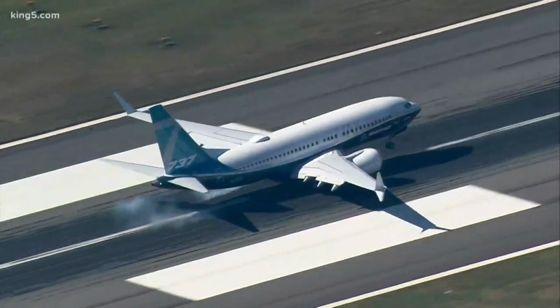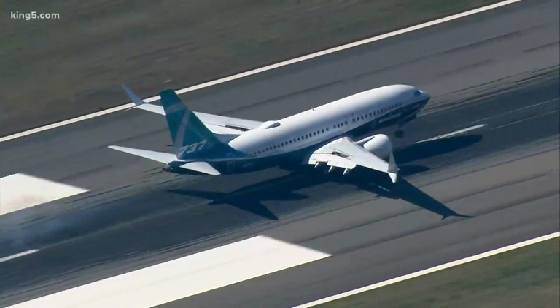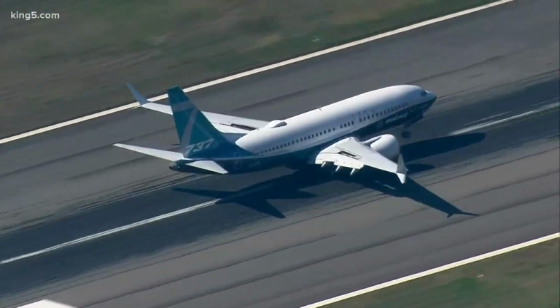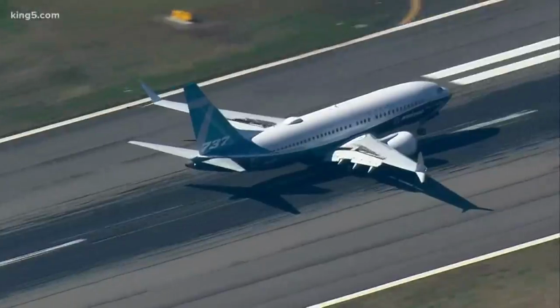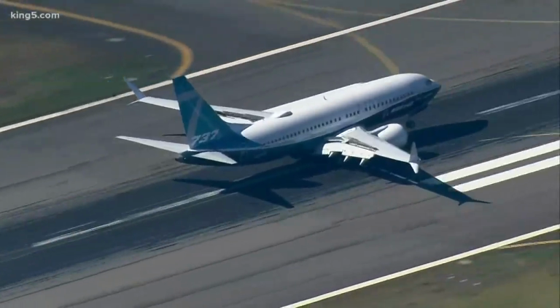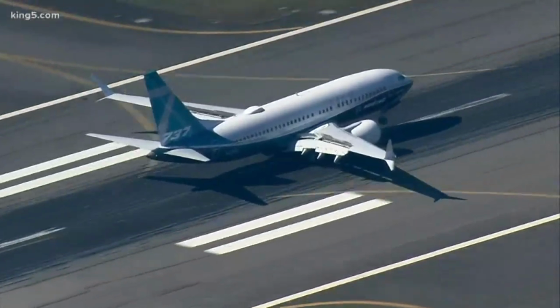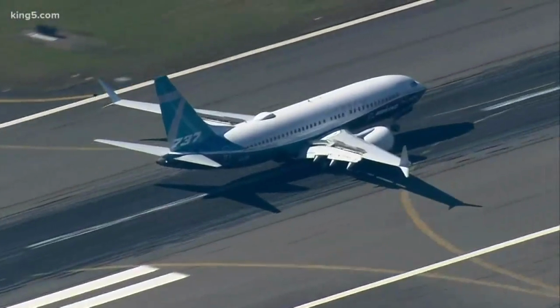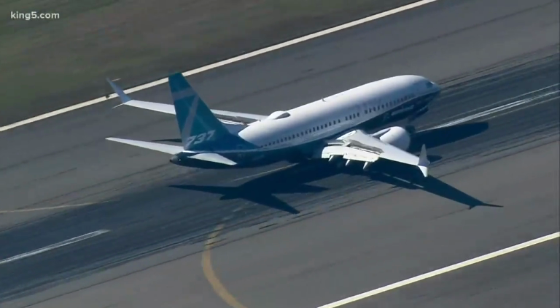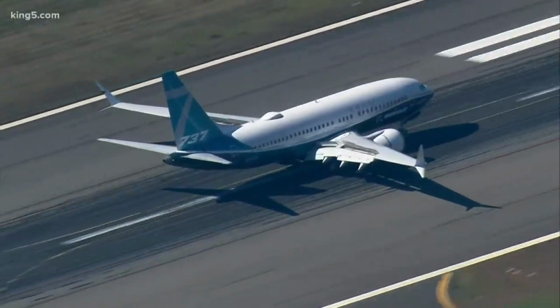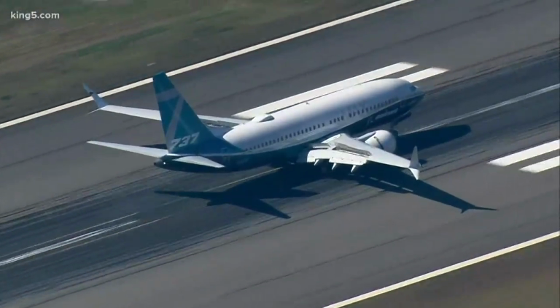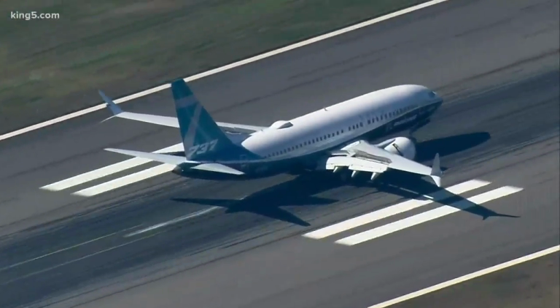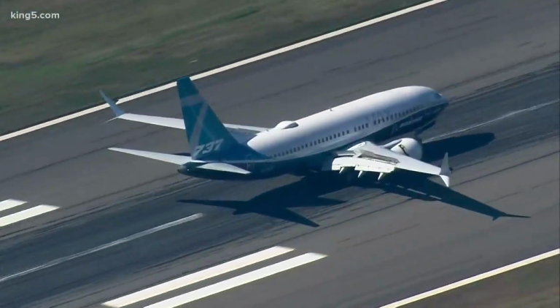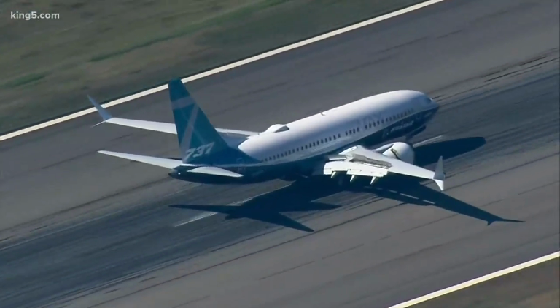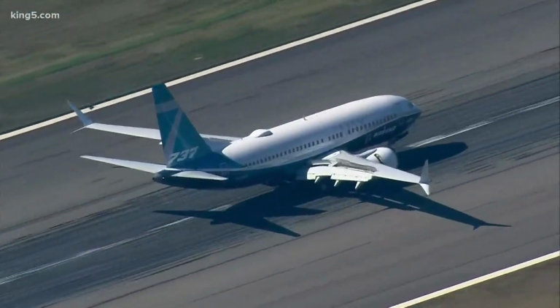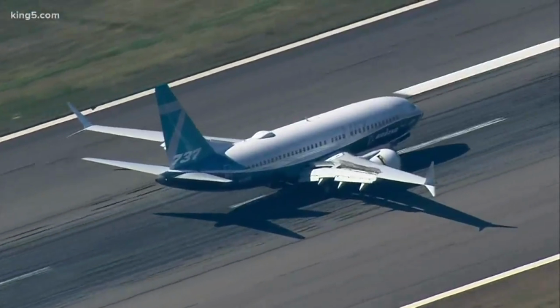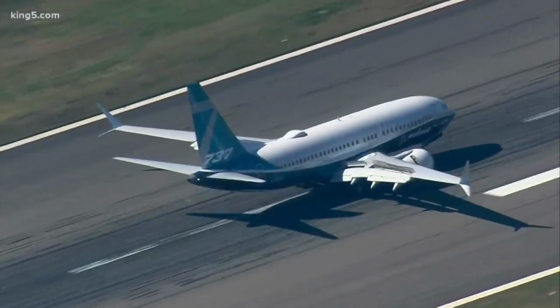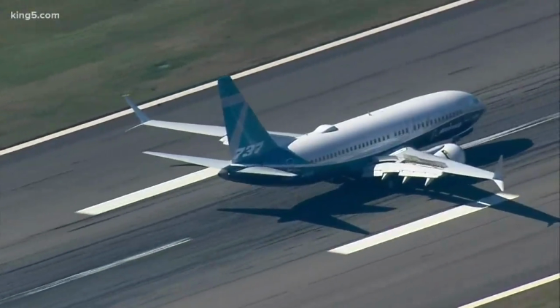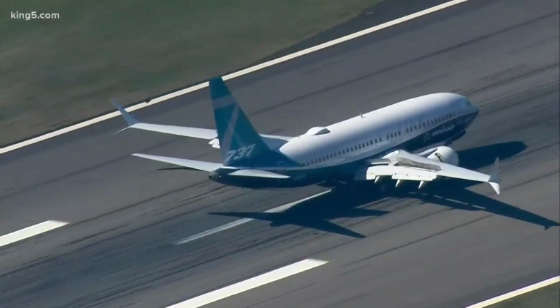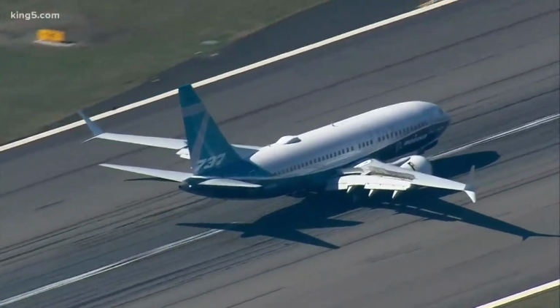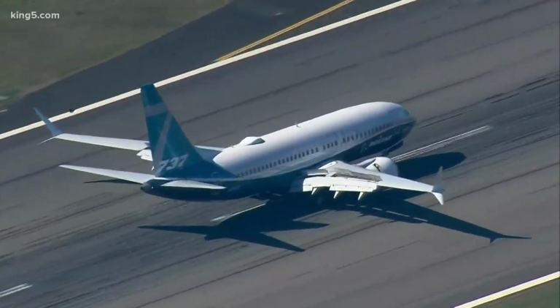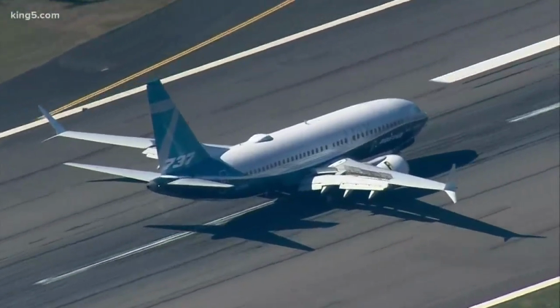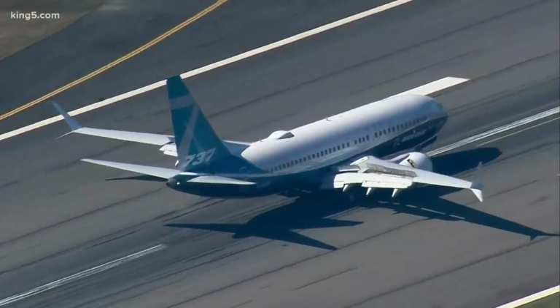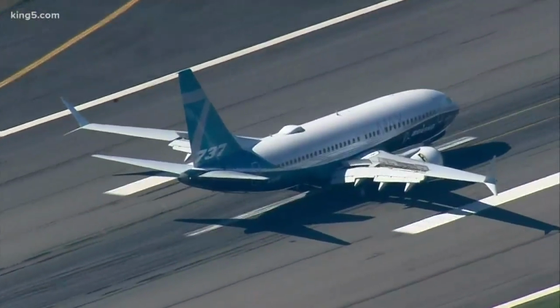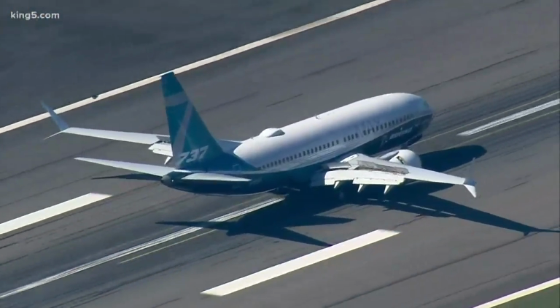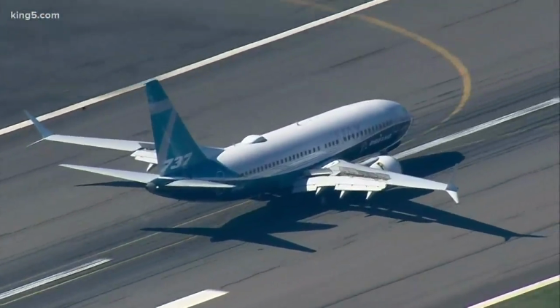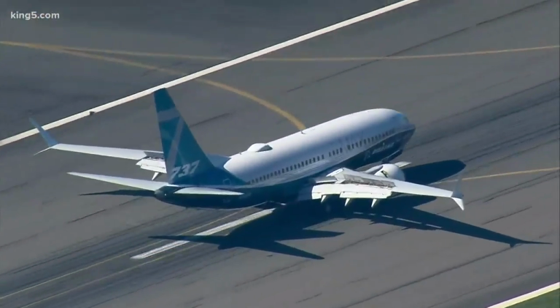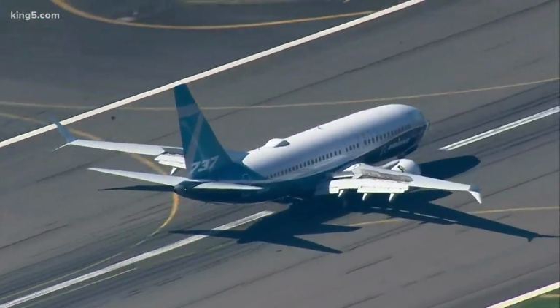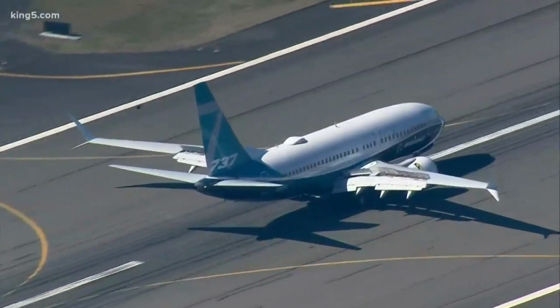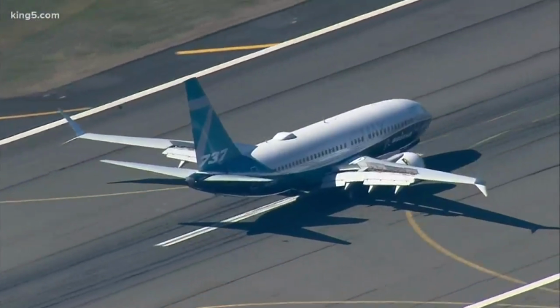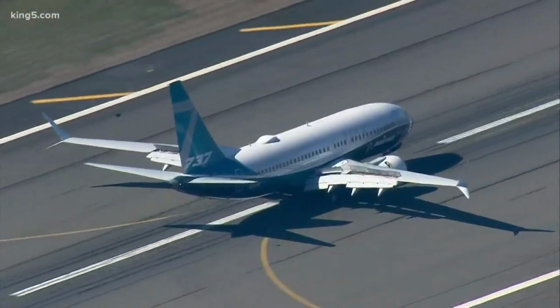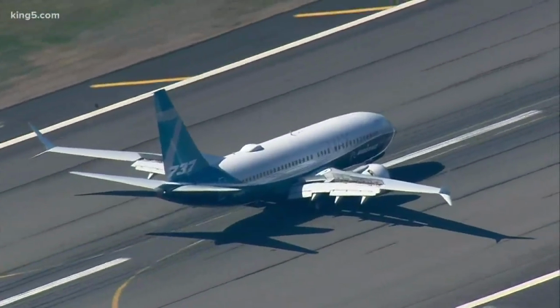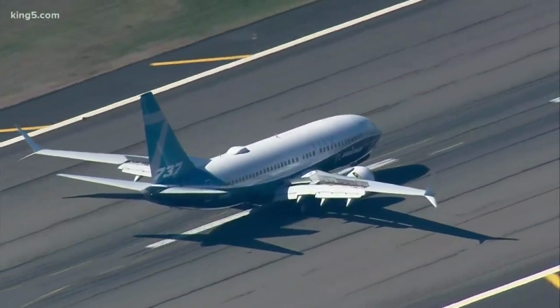Boeing's new 737 MAX 7 landed a couple of hours after it took off. This is what it looked like wheels down, coming in gracefully onto the runway at Boeing Field. The plane will now undergo flight tests for several months before entering service next year.